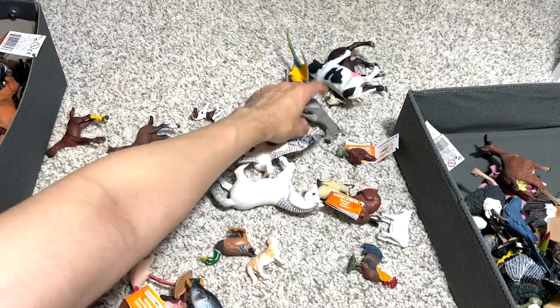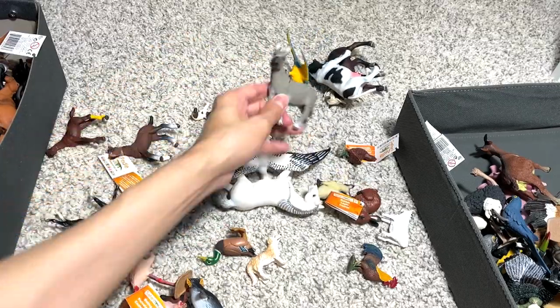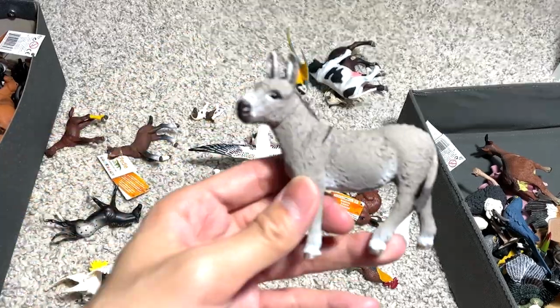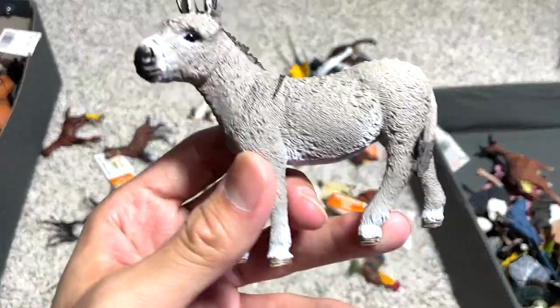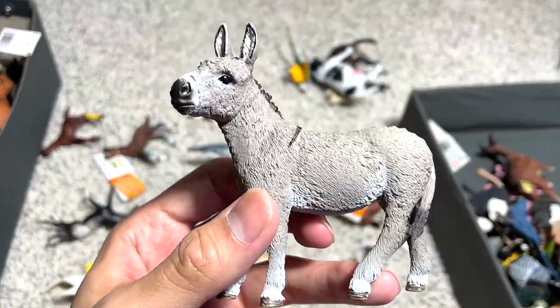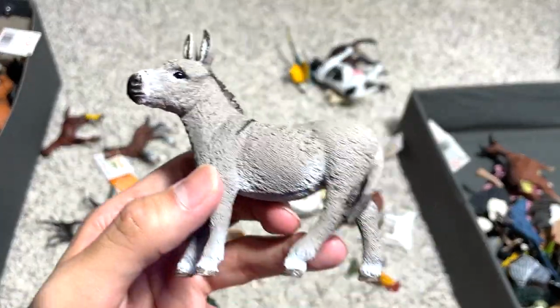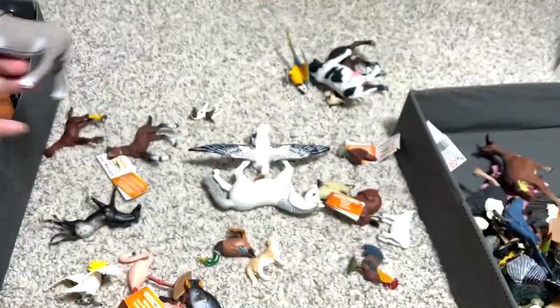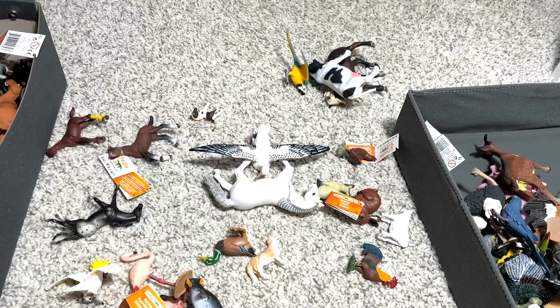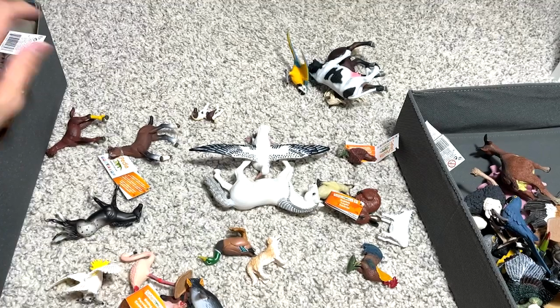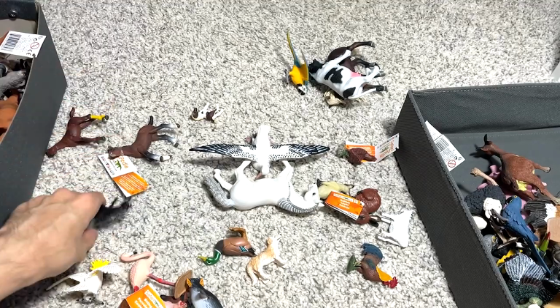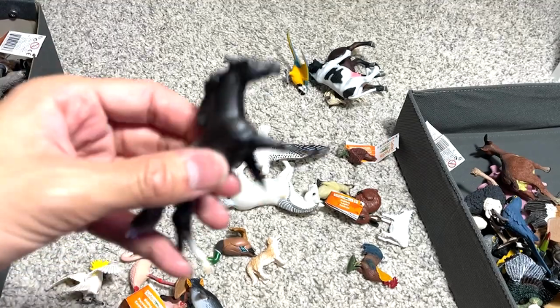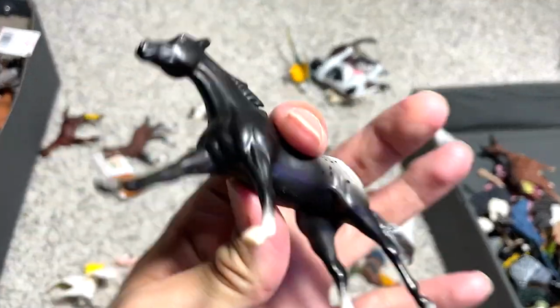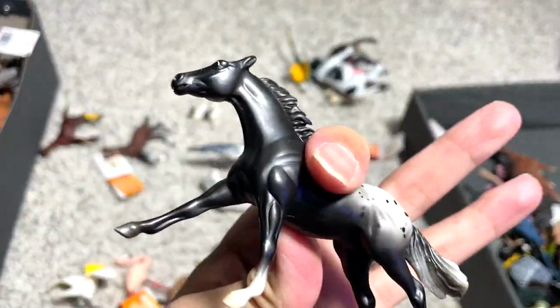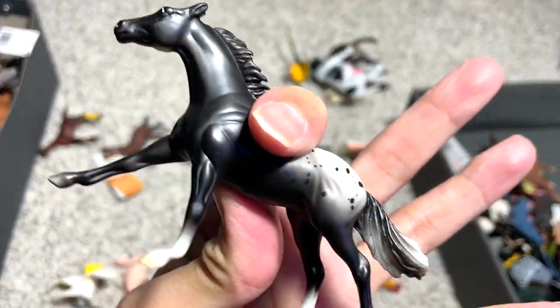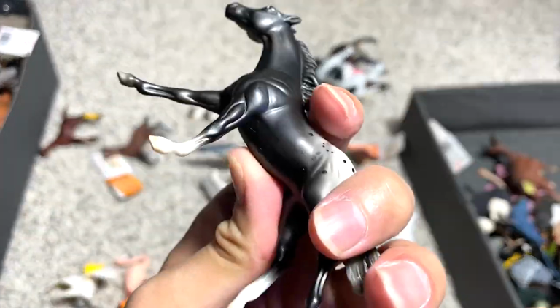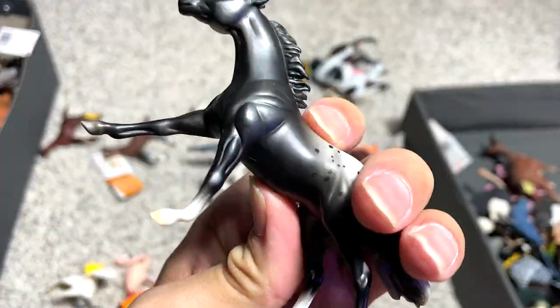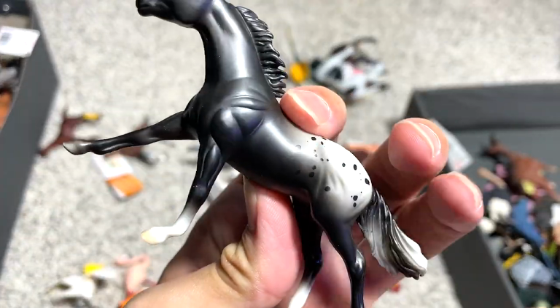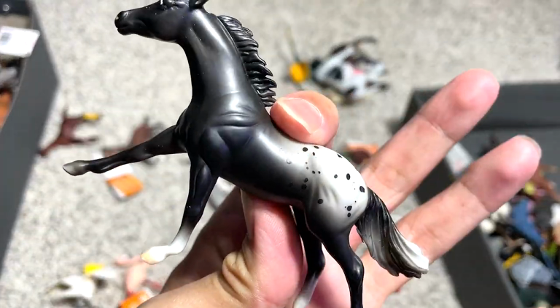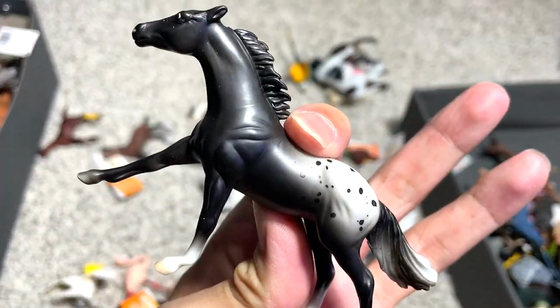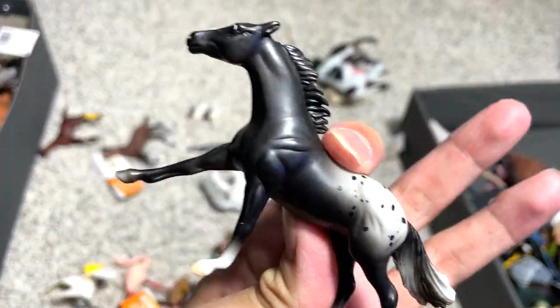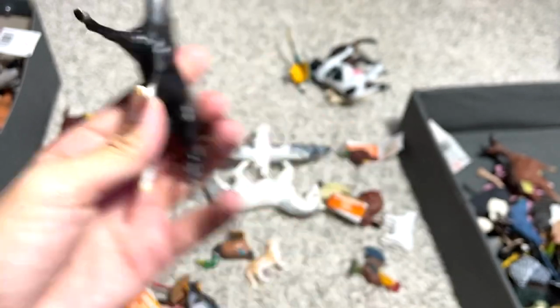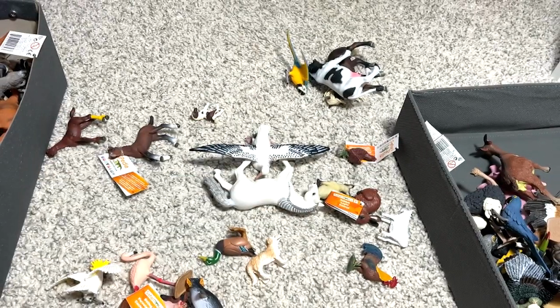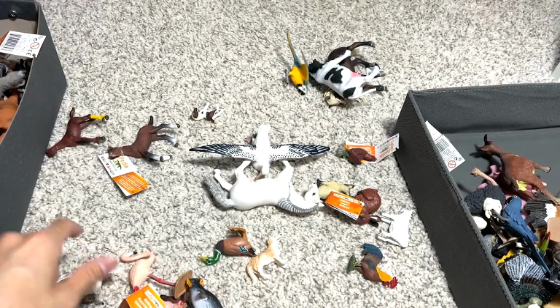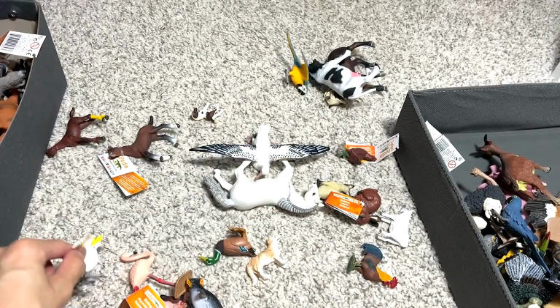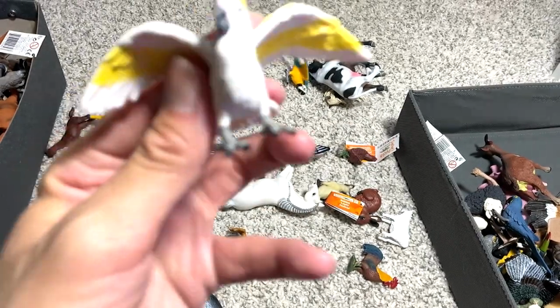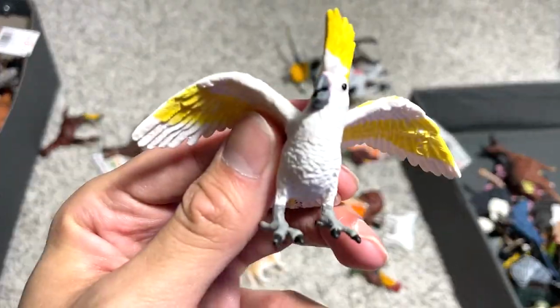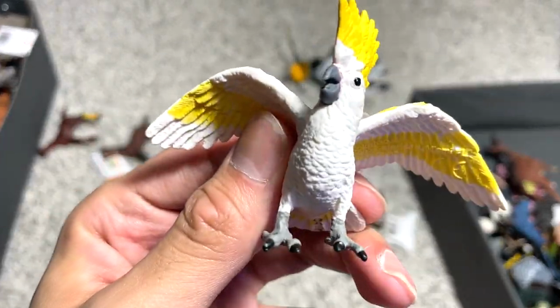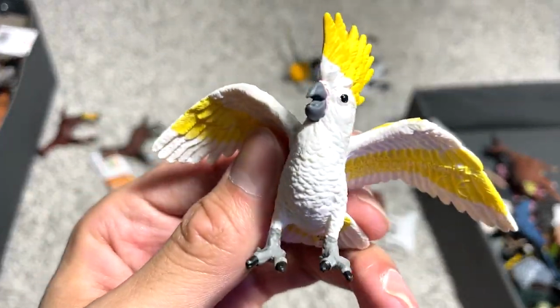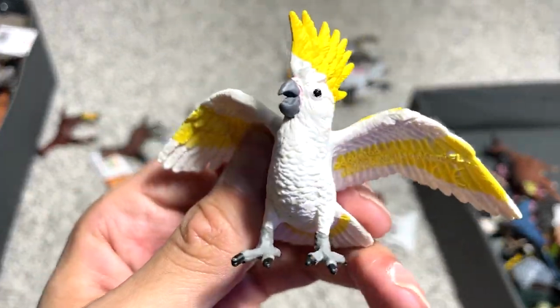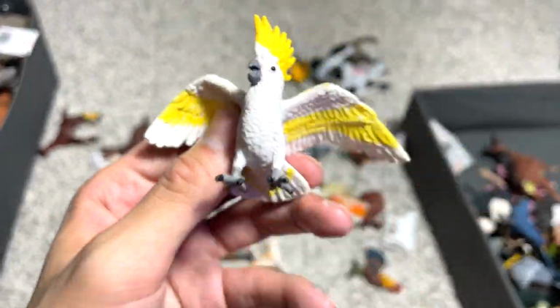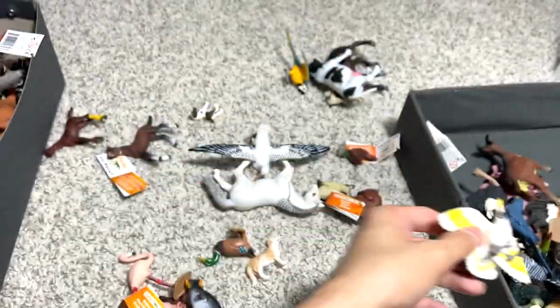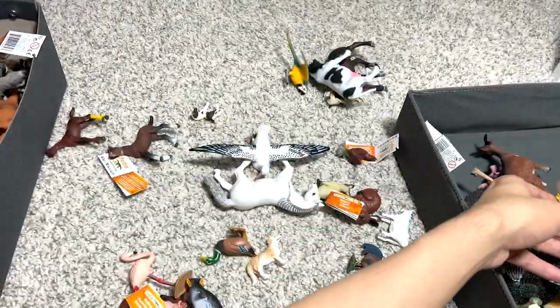A donkey — definitely belongs to the horse family. A beautiful black horse — I think this is a pinto, but I'm not 100% sure. And we have a cockatoo right here.